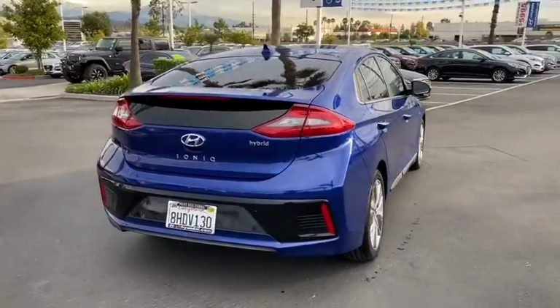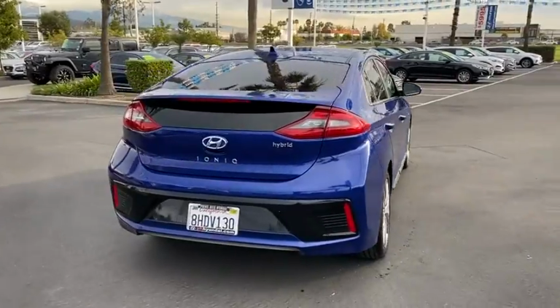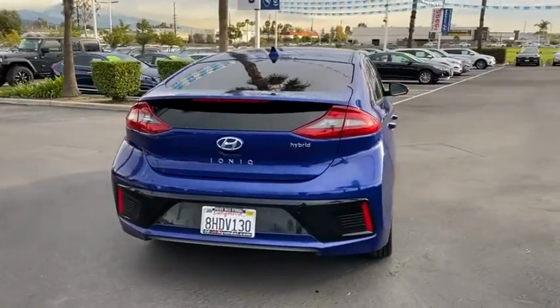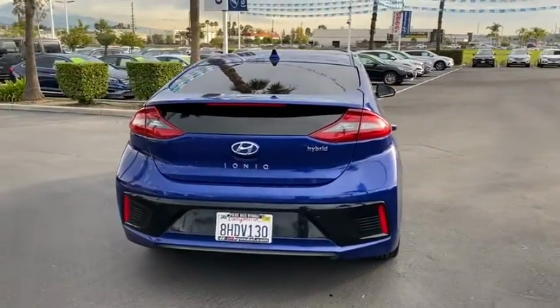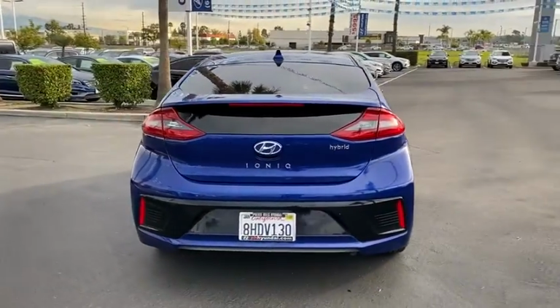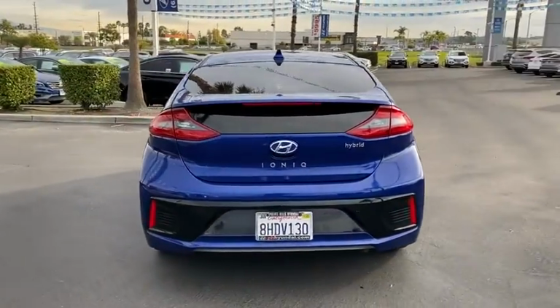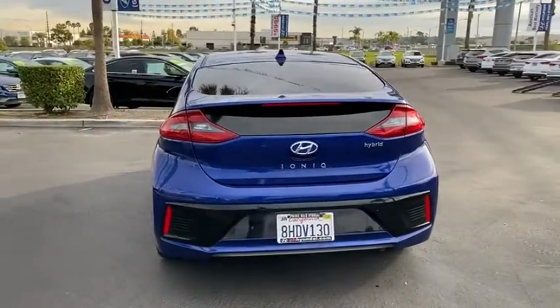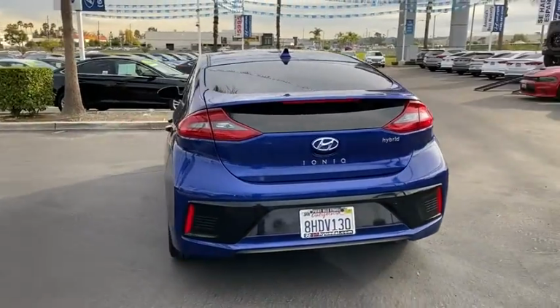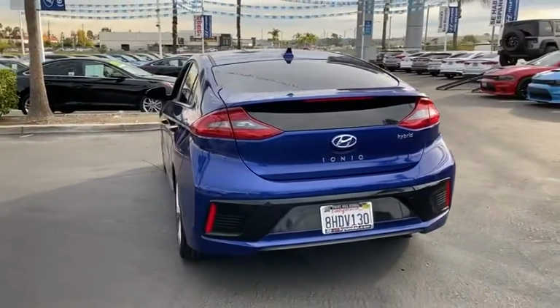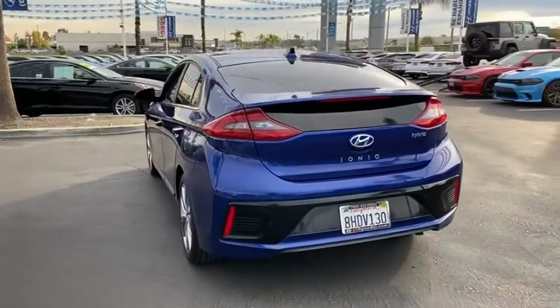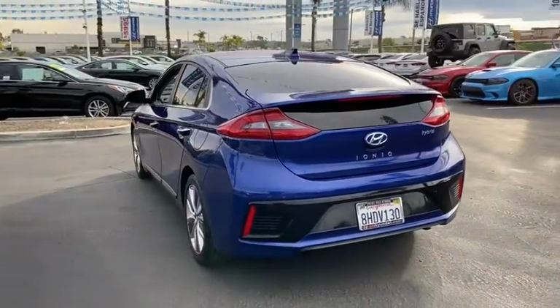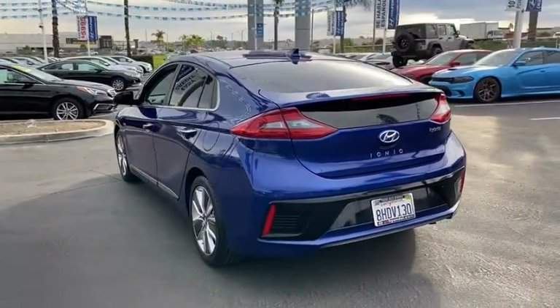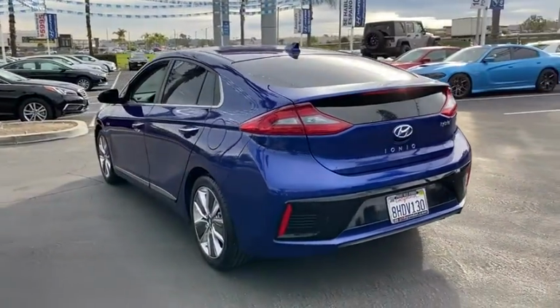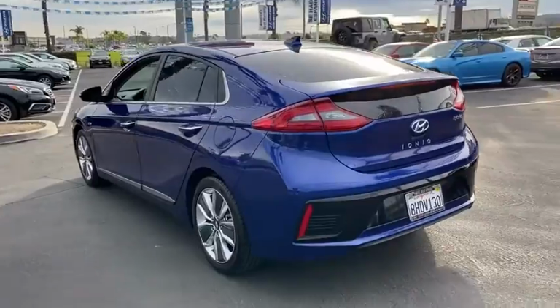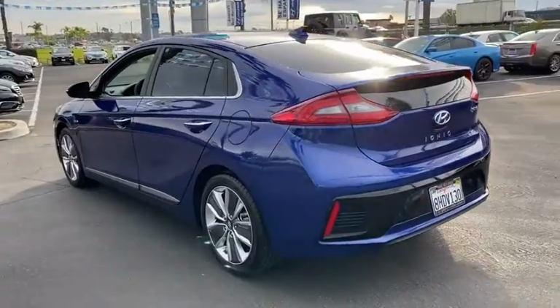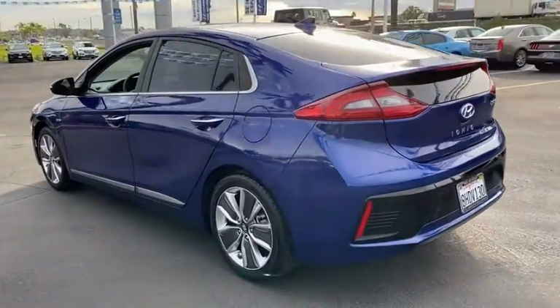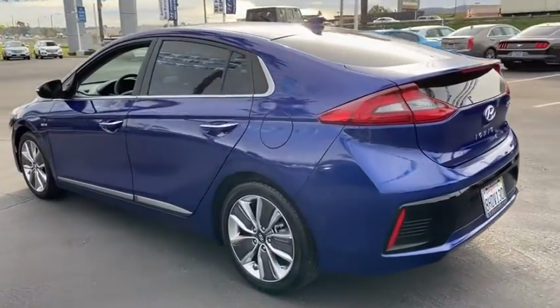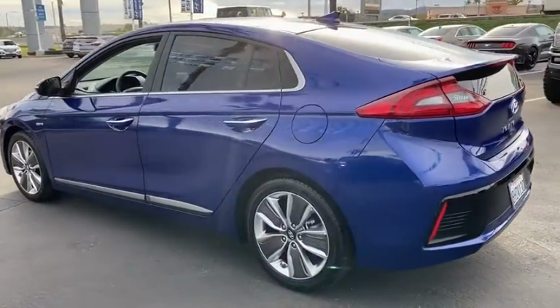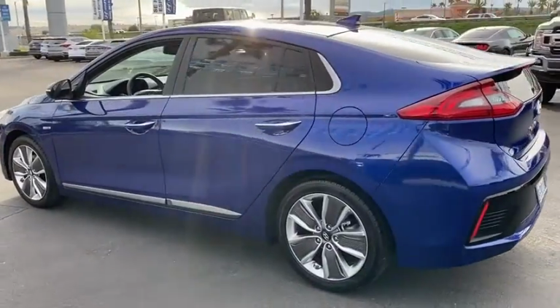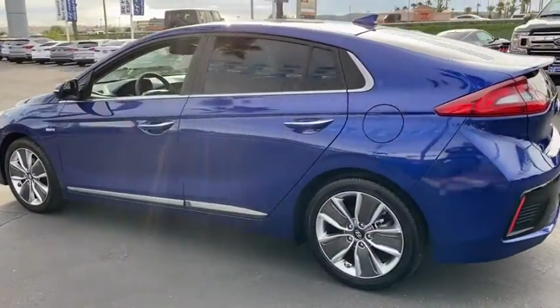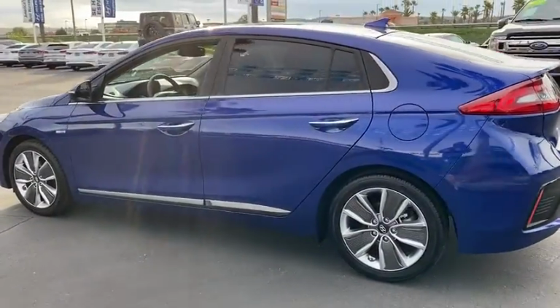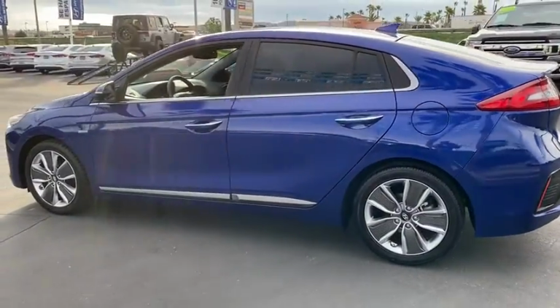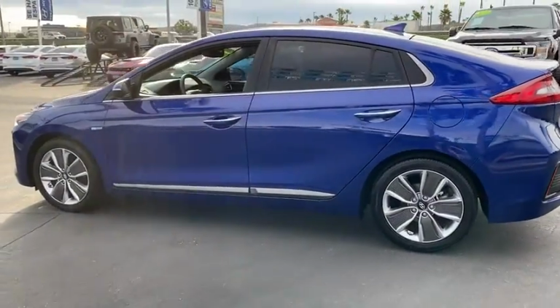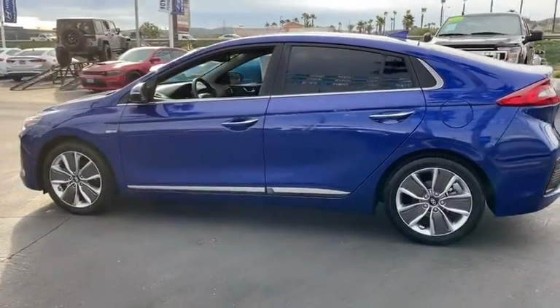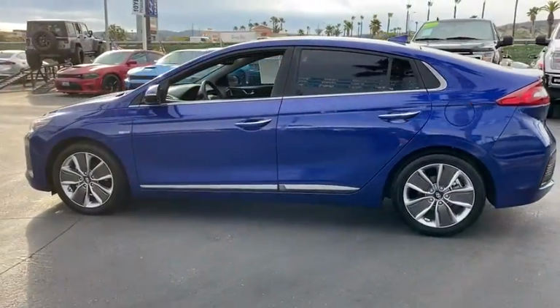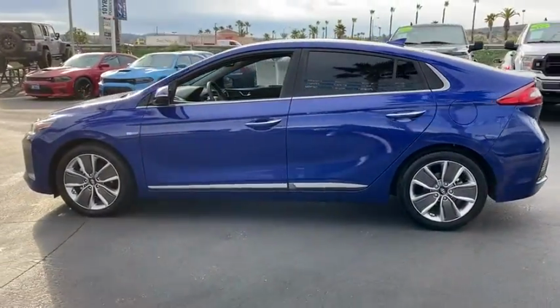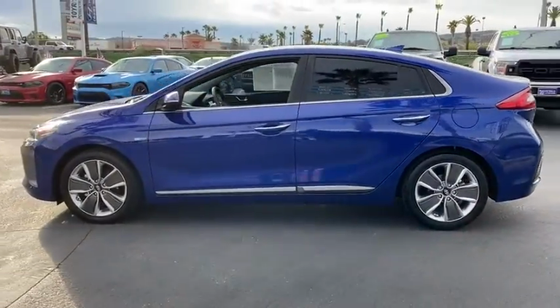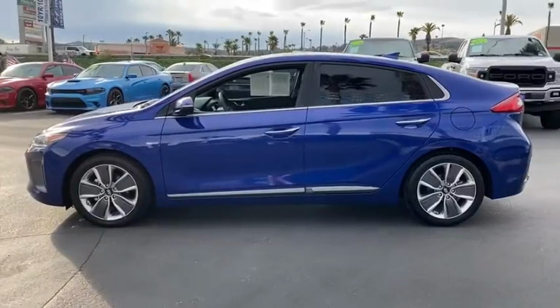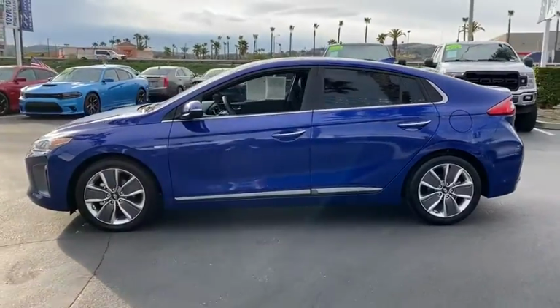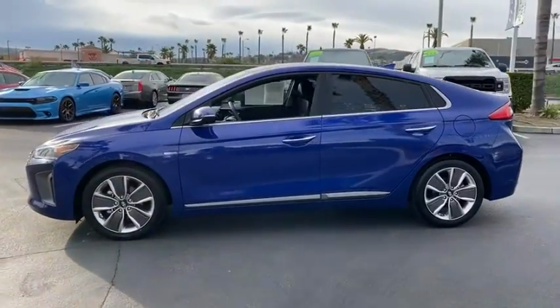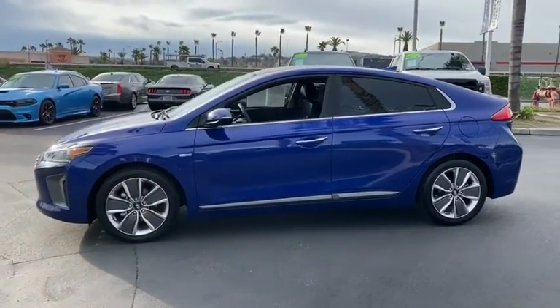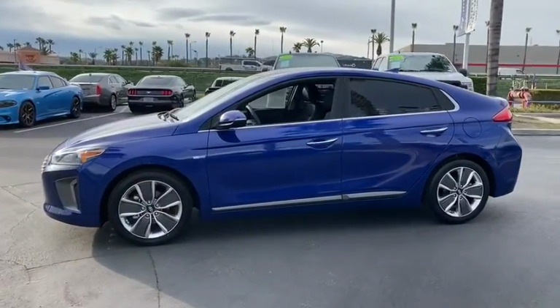Anti-lock braking system, traction control, moonroof, Bluetooth wireless data, hands-free phone, power steering, home link garage door opener, cruise control, aluminum wheels, hands-free communication.